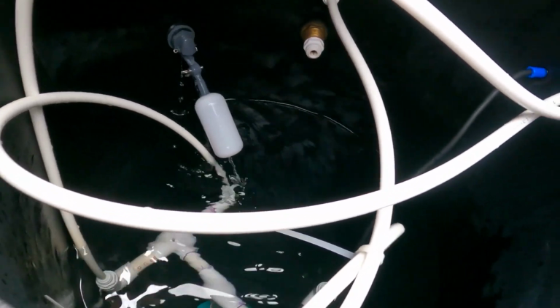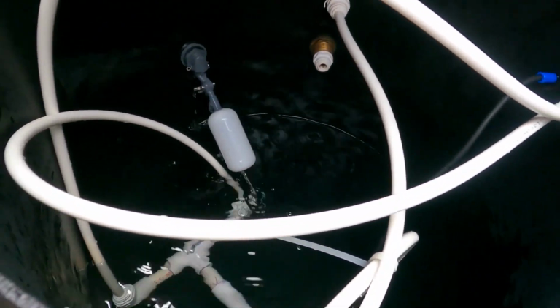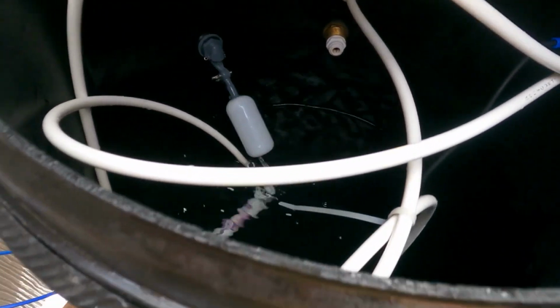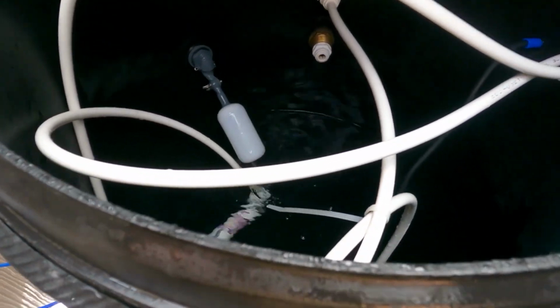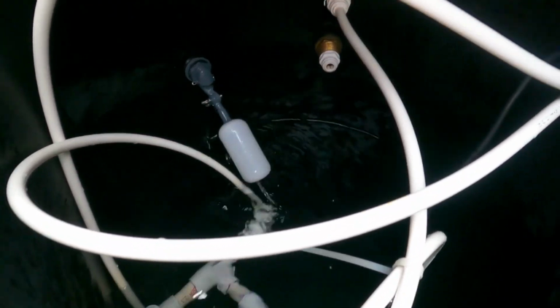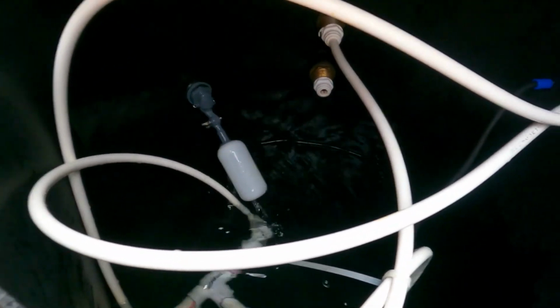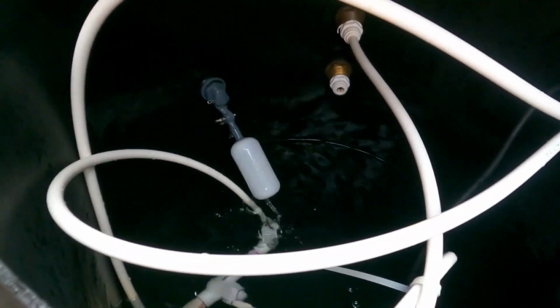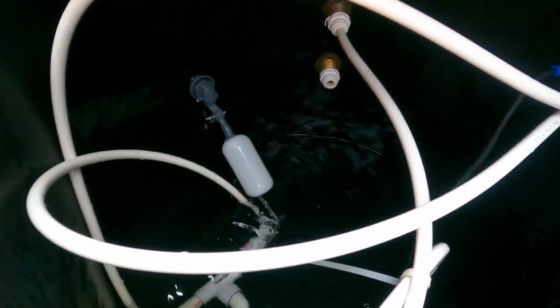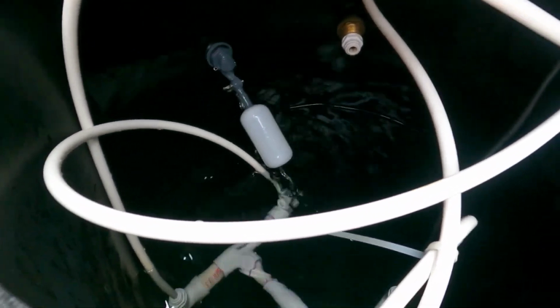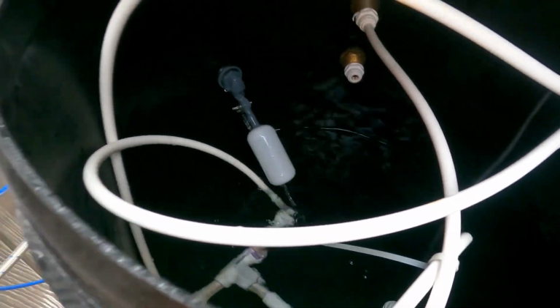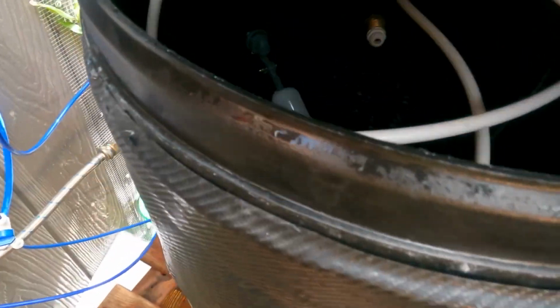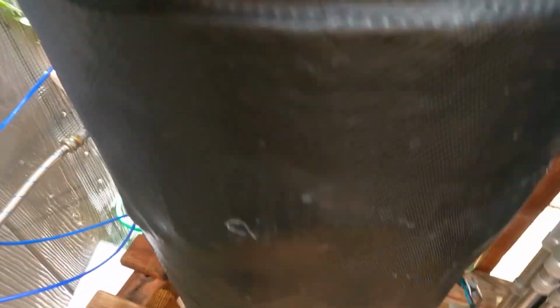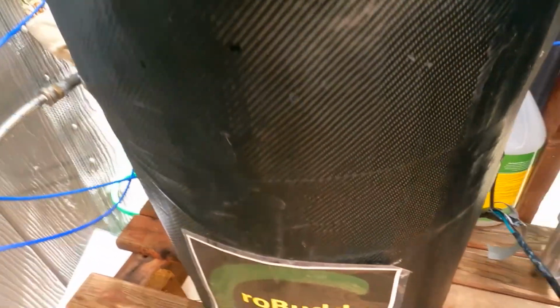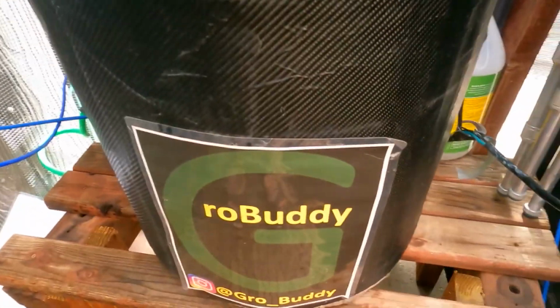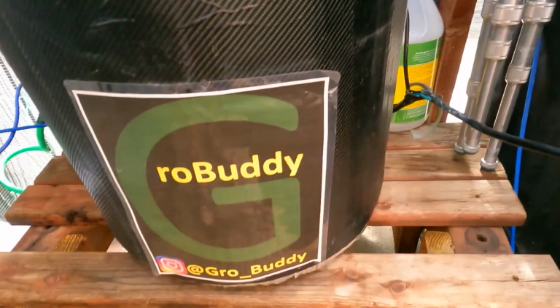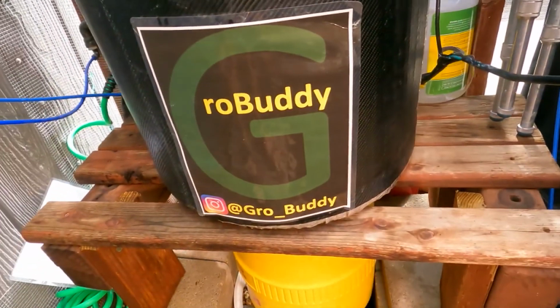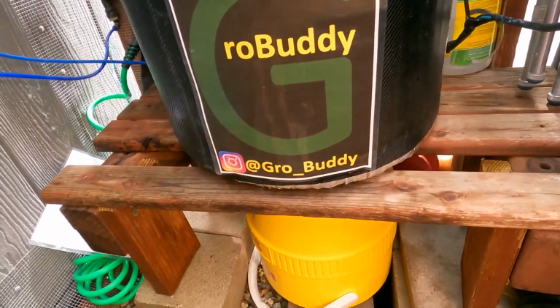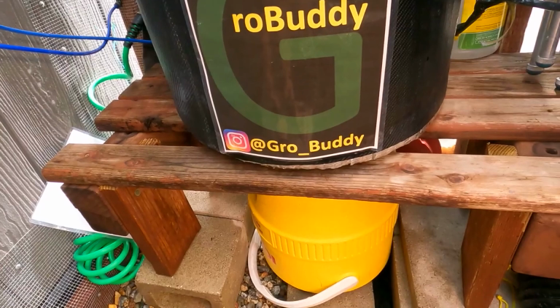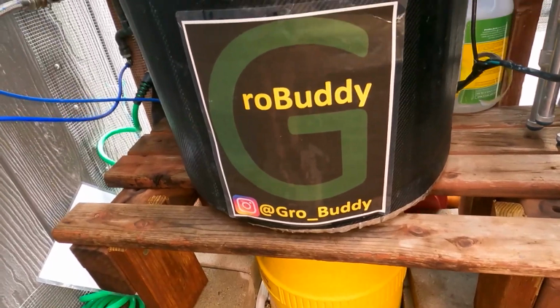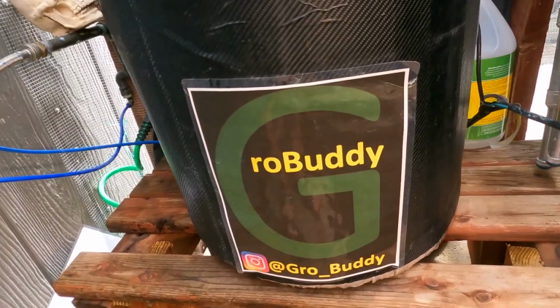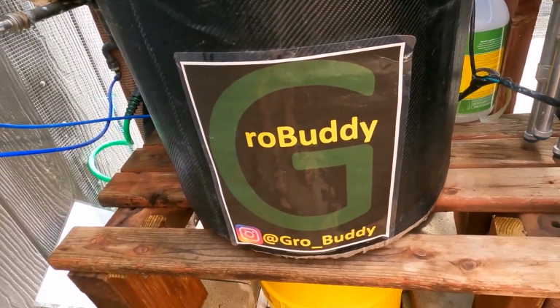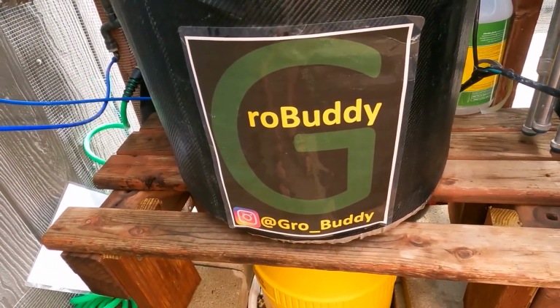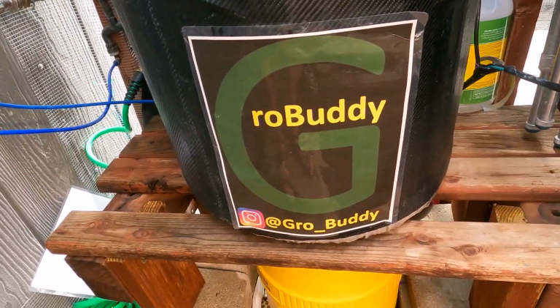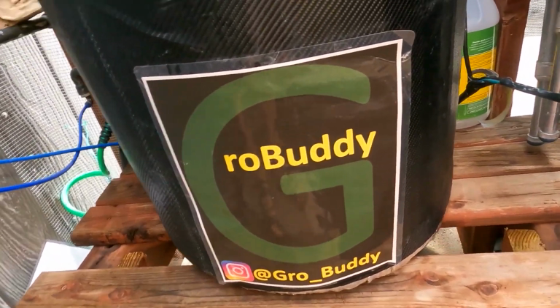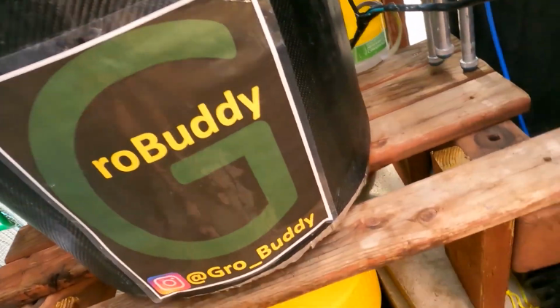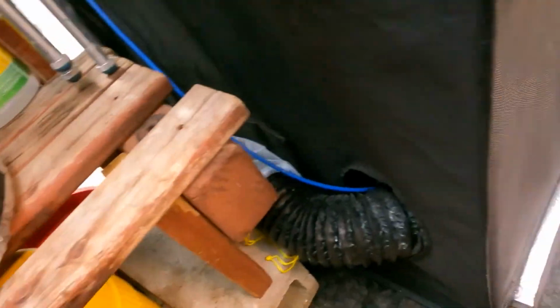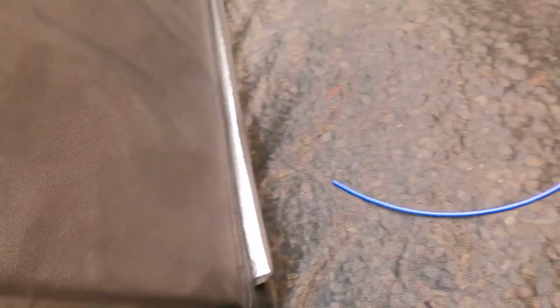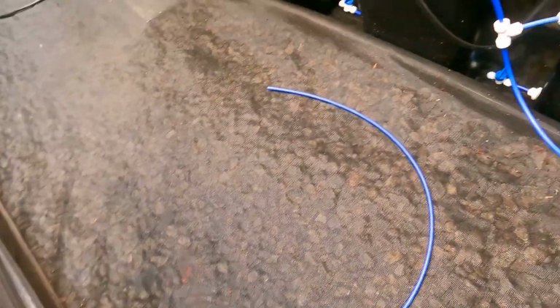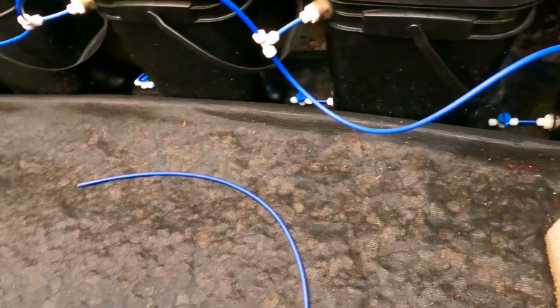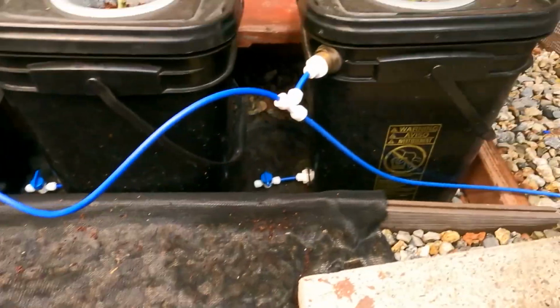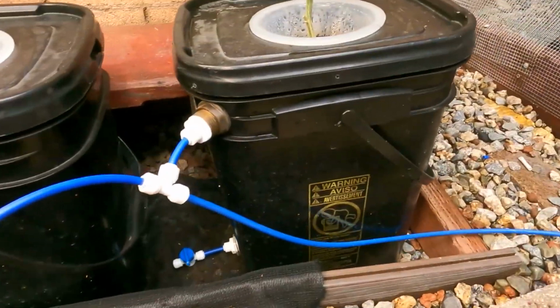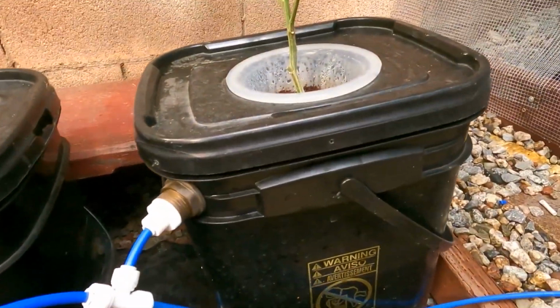I've been getting good results running that throughout the entire plant growth. I don't do any modifications — I just run that the entire time. I swap nutrients every two weeks; I drain my buckets and all the tomato plants get a brand new set of nutrients.